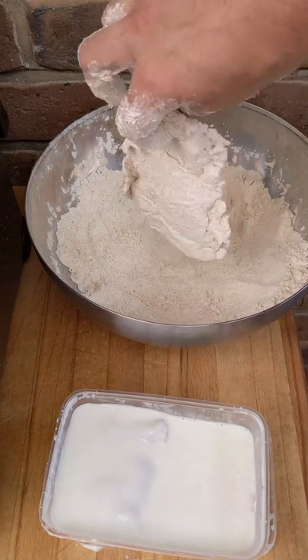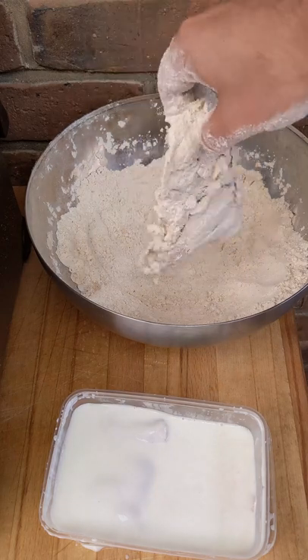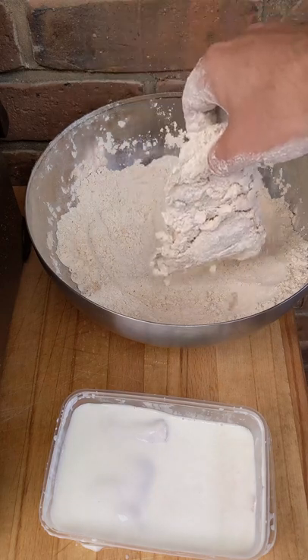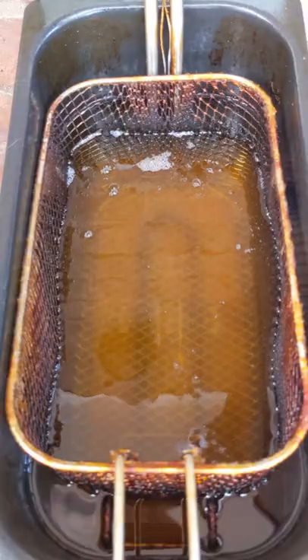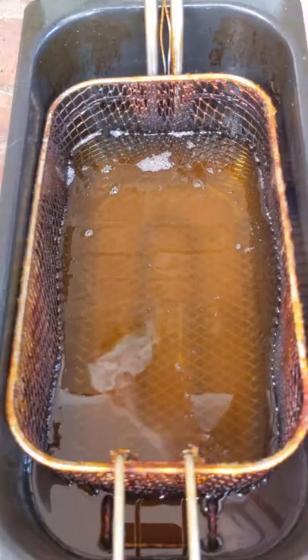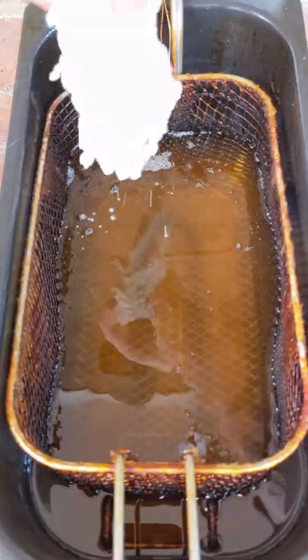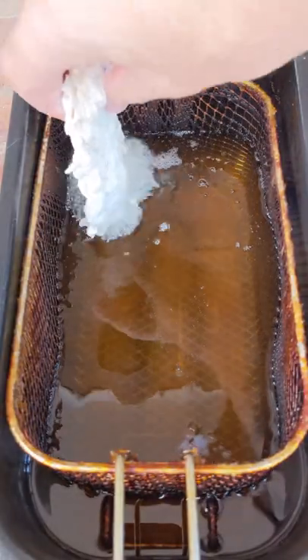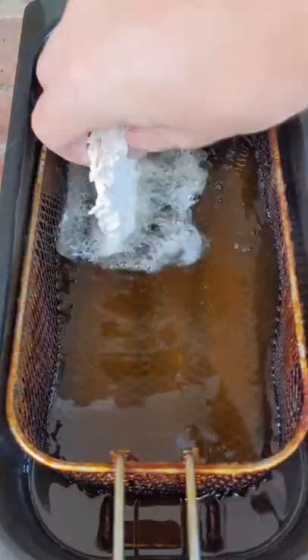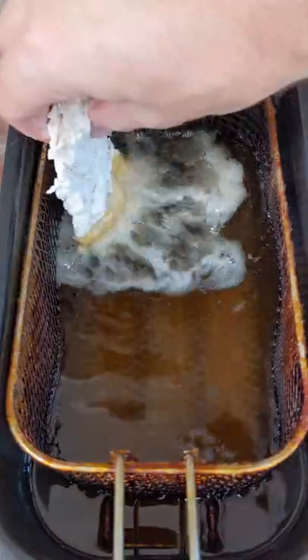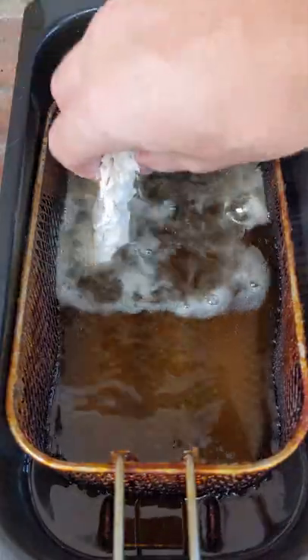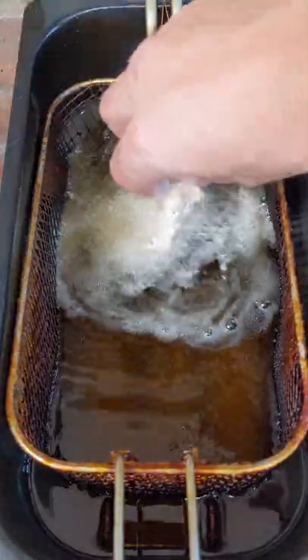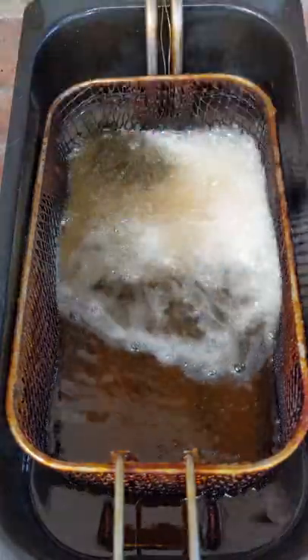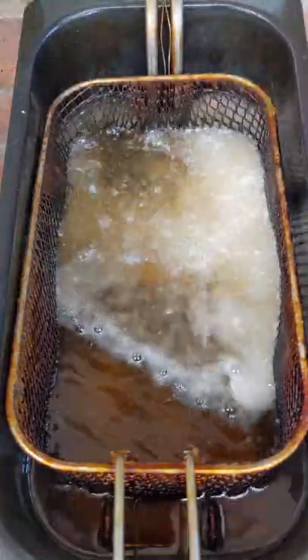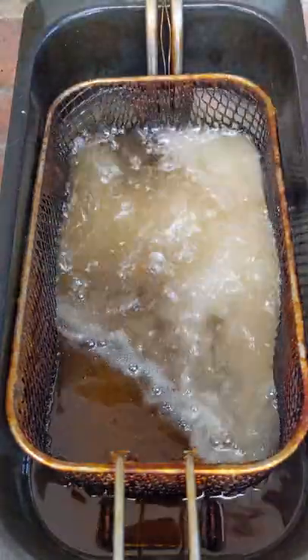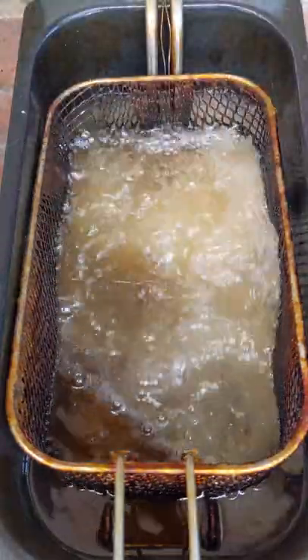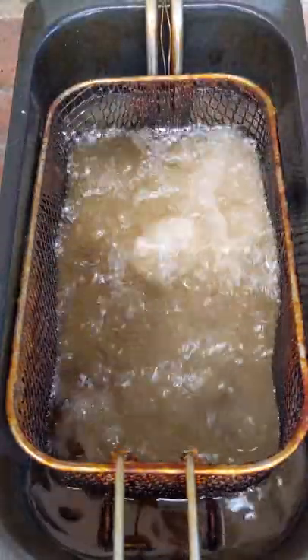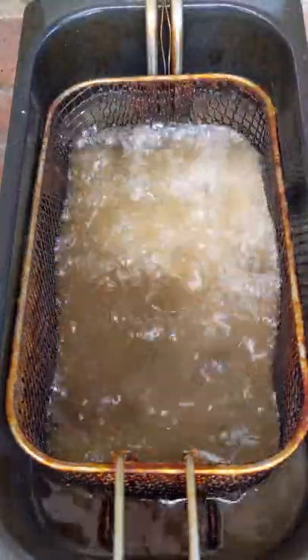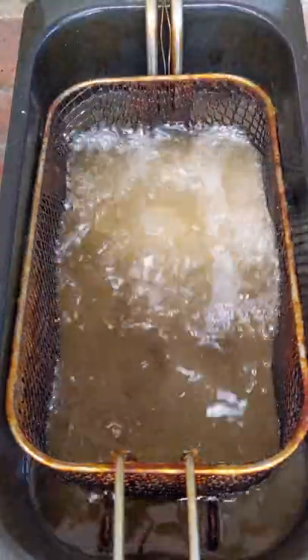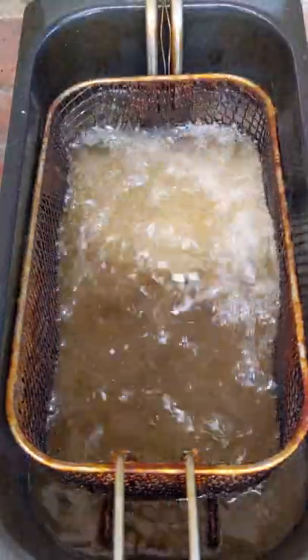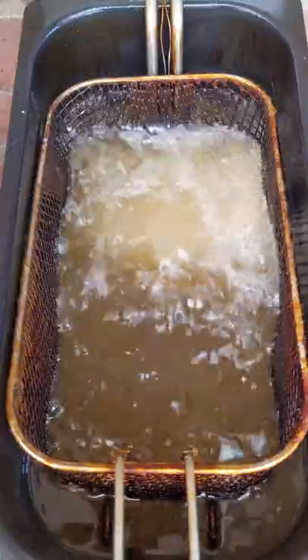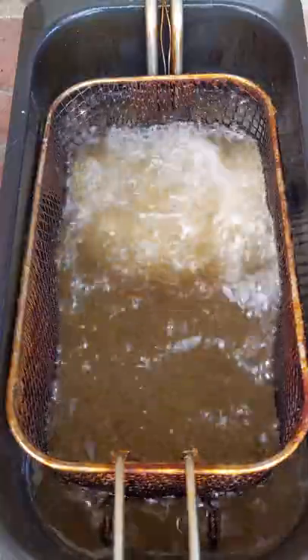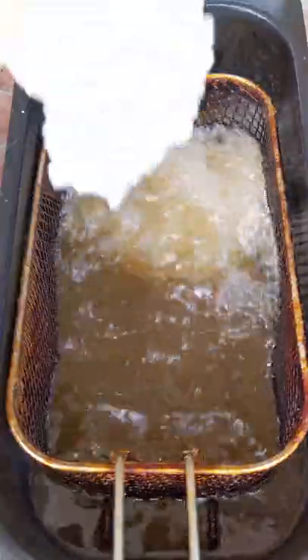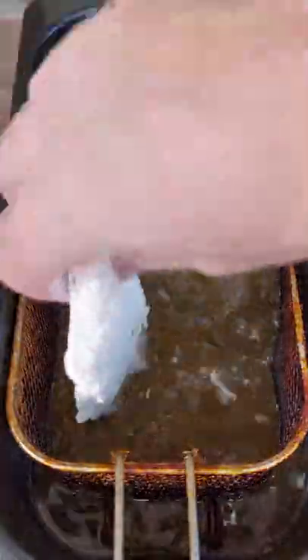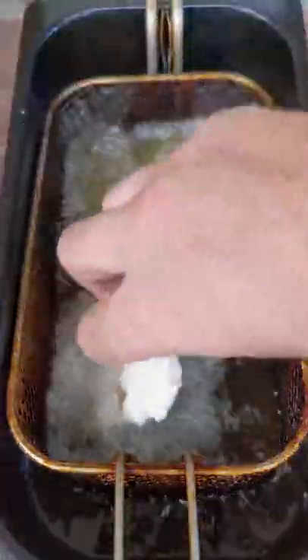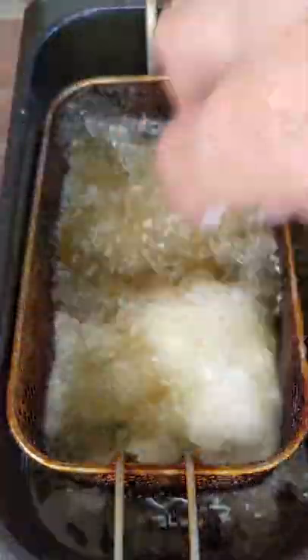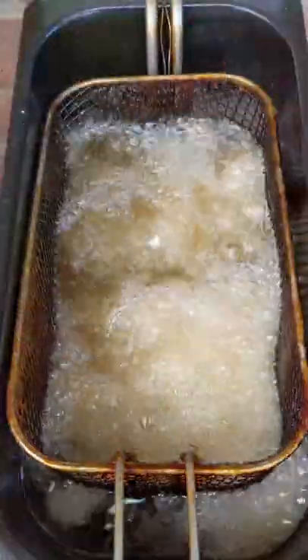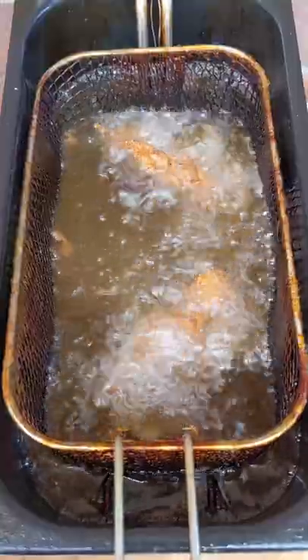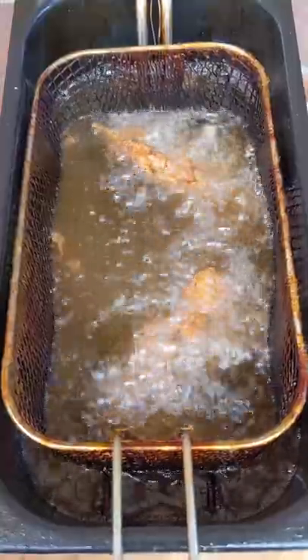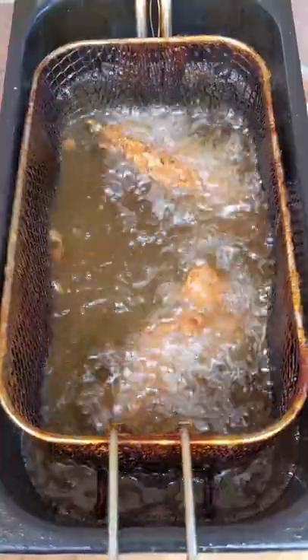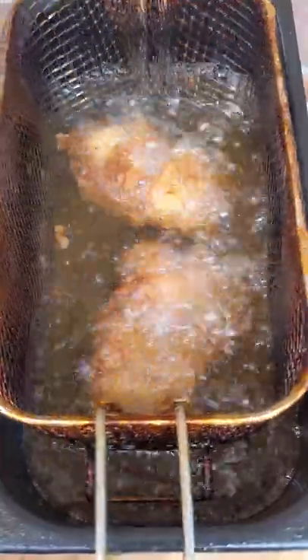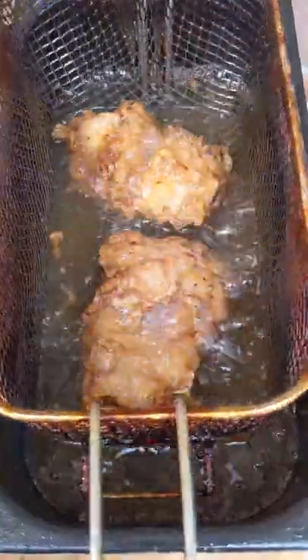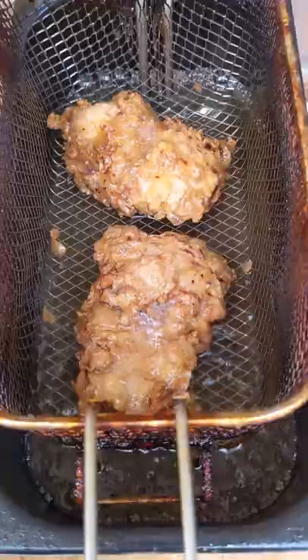Then put it in the deep fryer at 180 degrees Celsius. This is going to take about five to six minutes — cook them until they're golden brown and cooked through. Once they're done, they will look something like this, and then you can enjoy it.